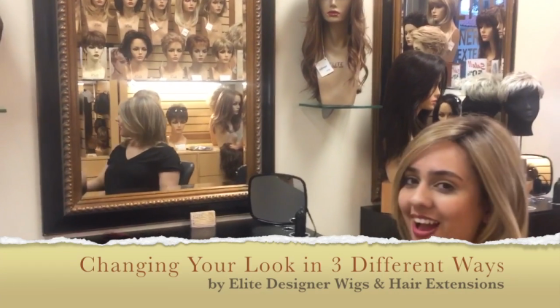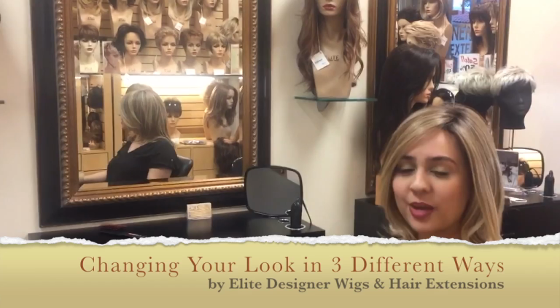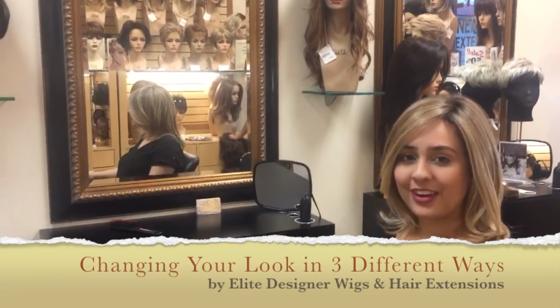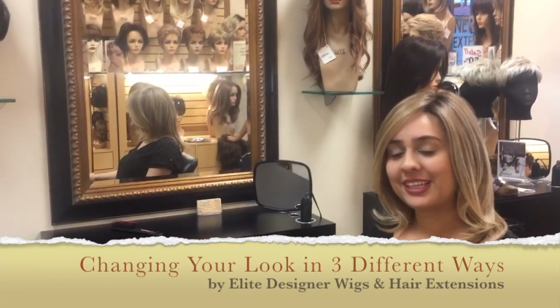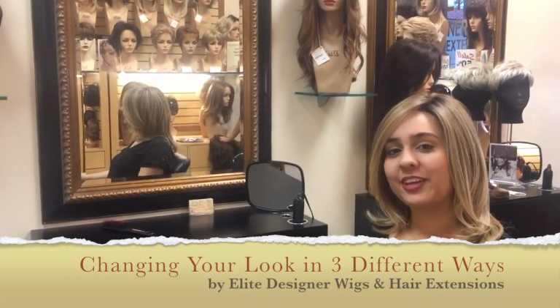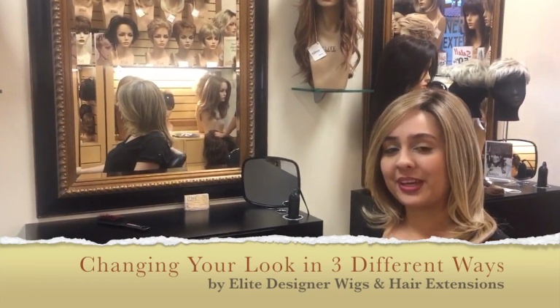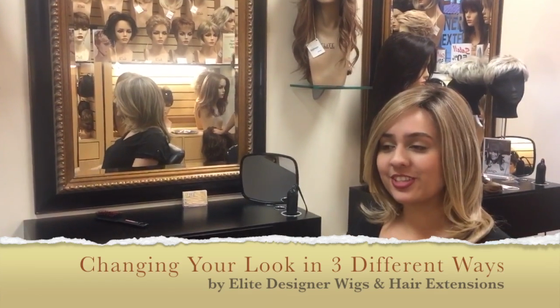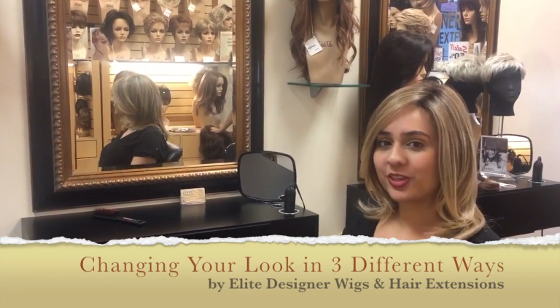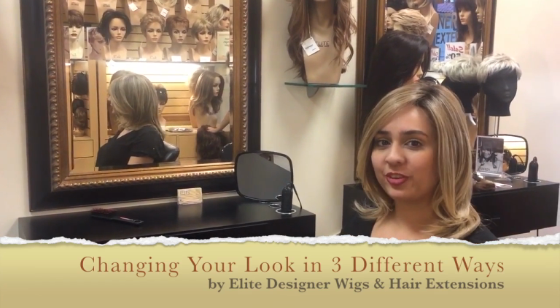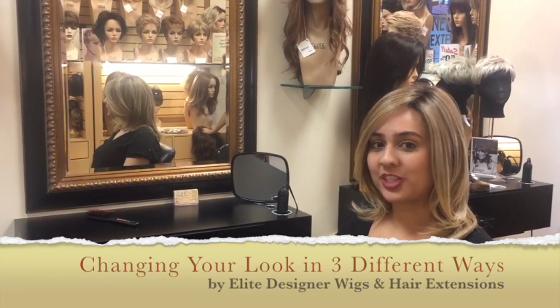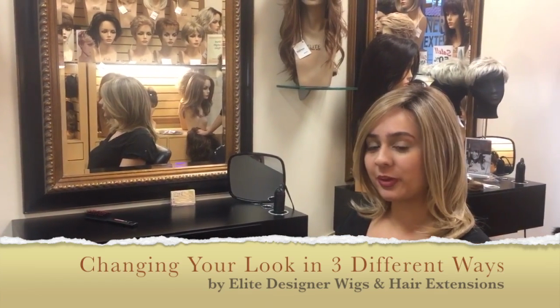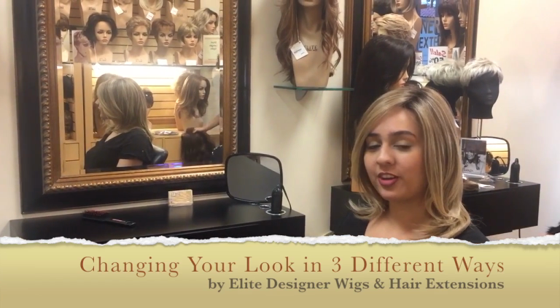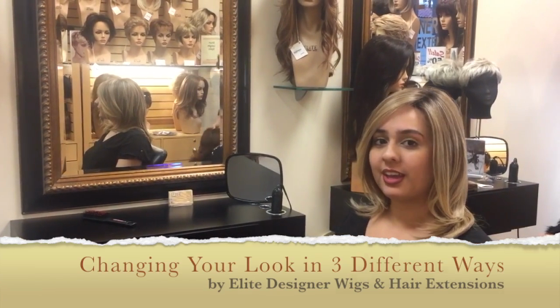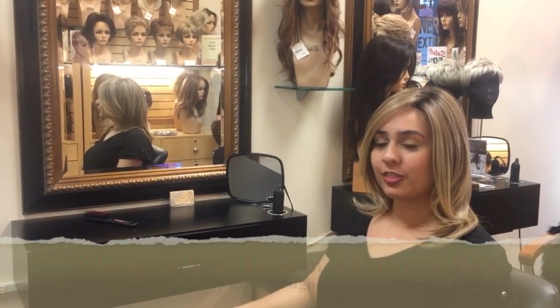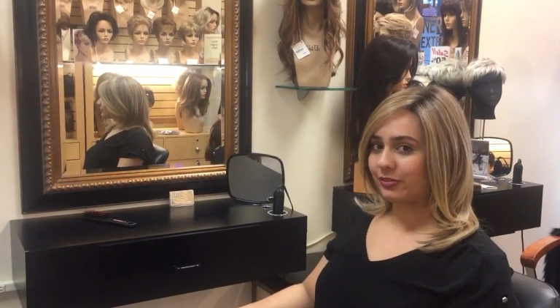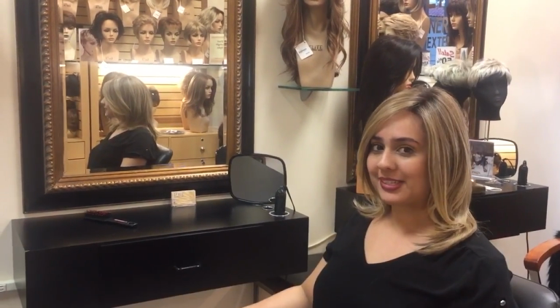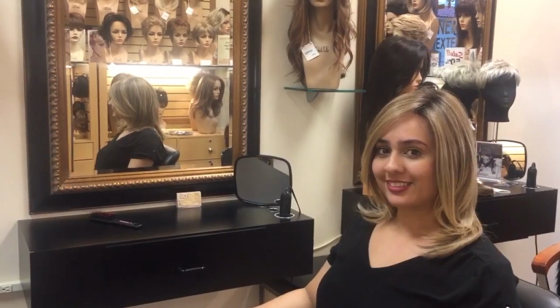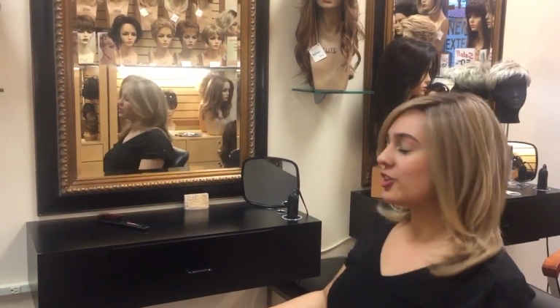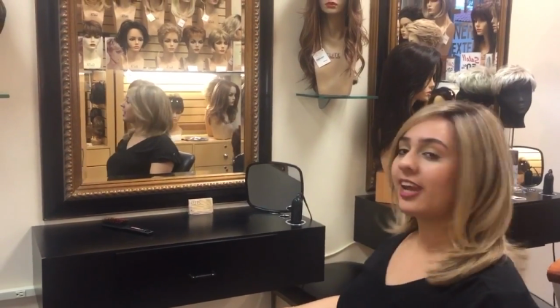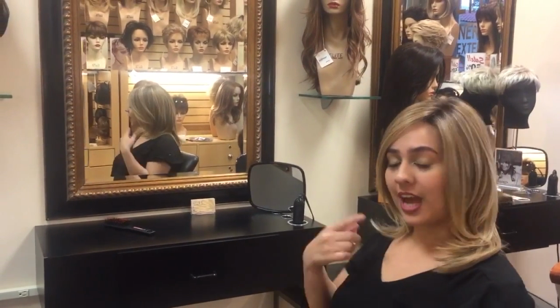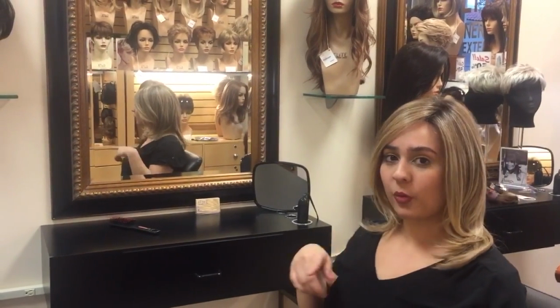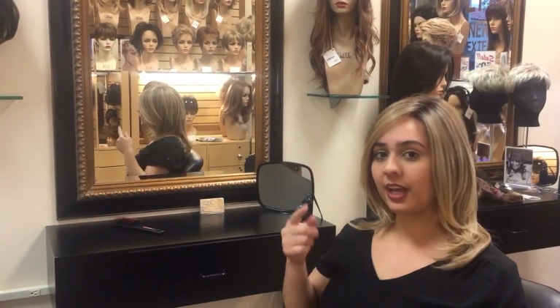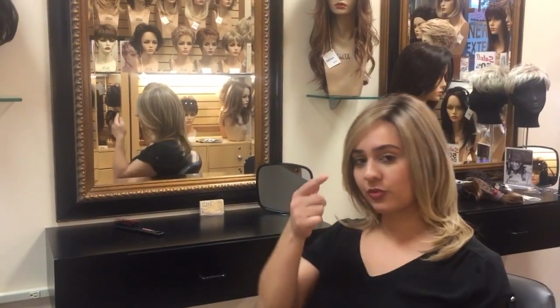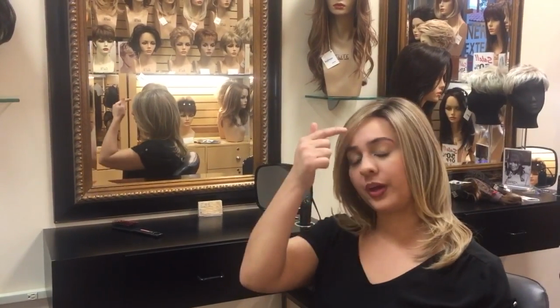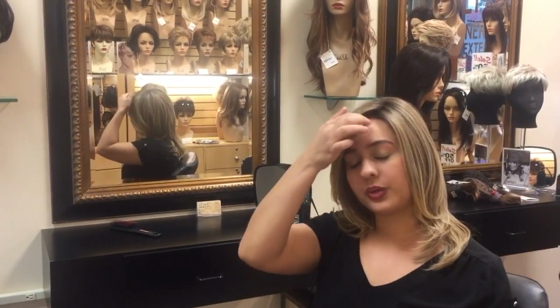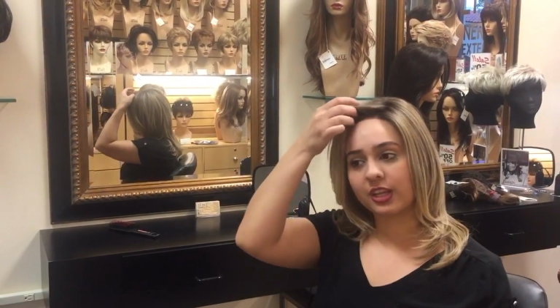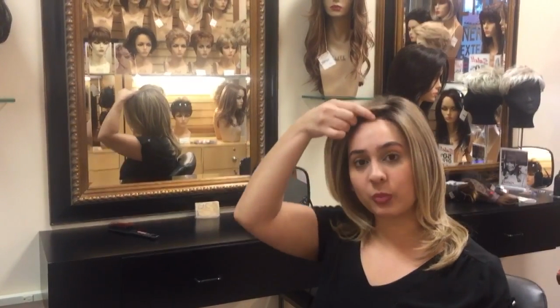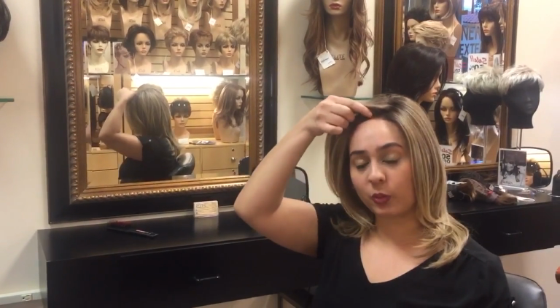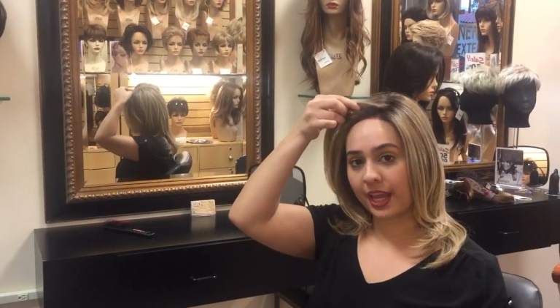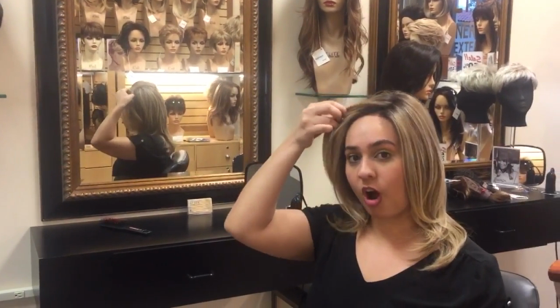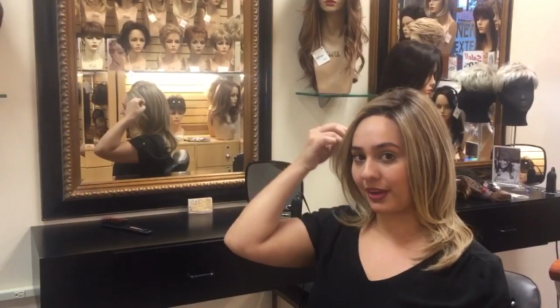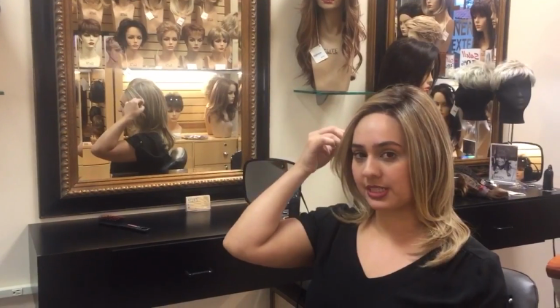Hi, I'm Mariah from Elite Designer Wigs and today I'm going to show you how I change my look three different ways. So right now I'm wearing a lace front wig which lets me wear my hair off my face.